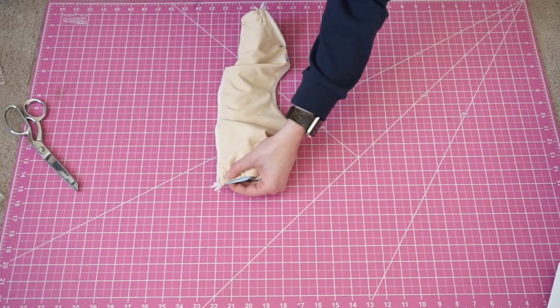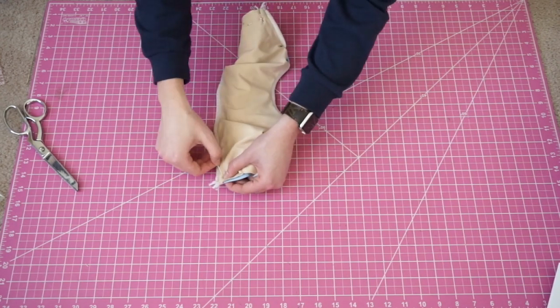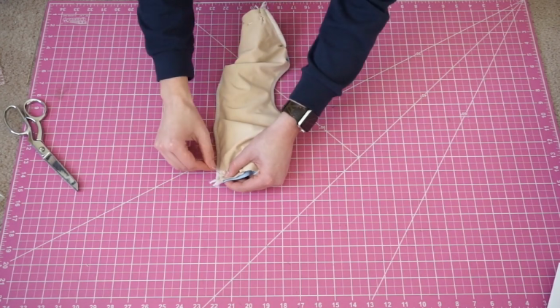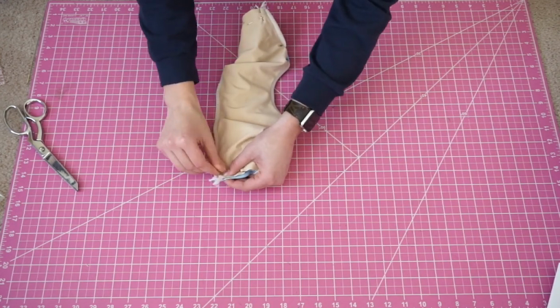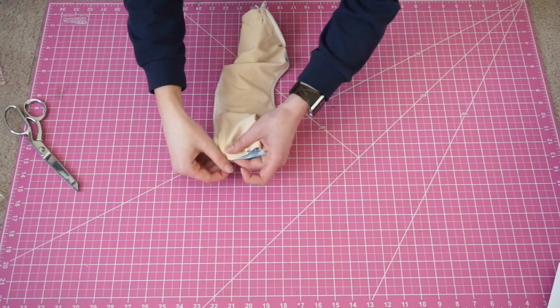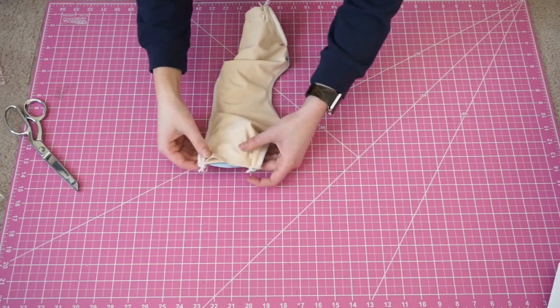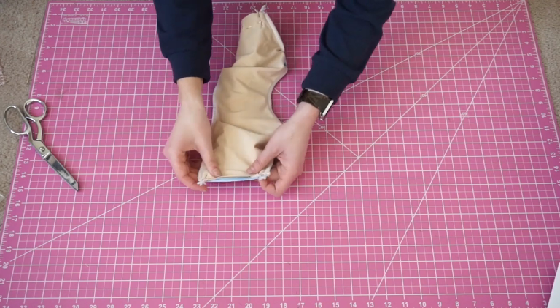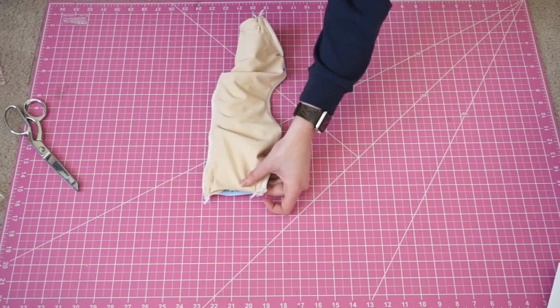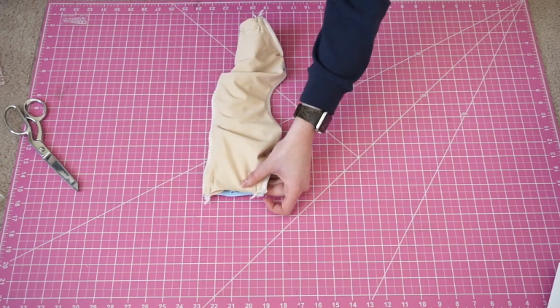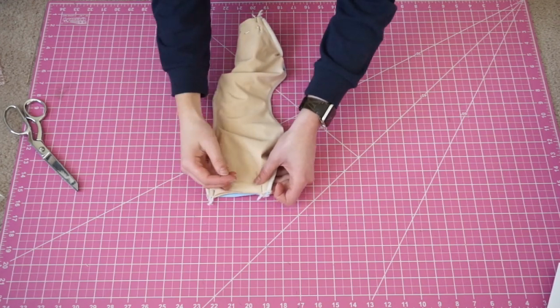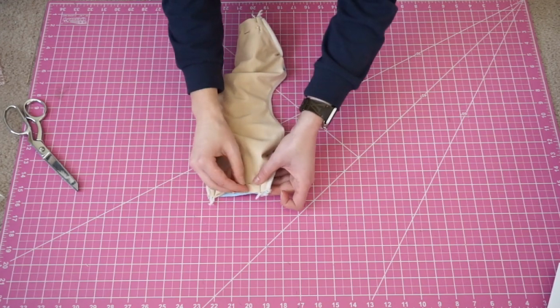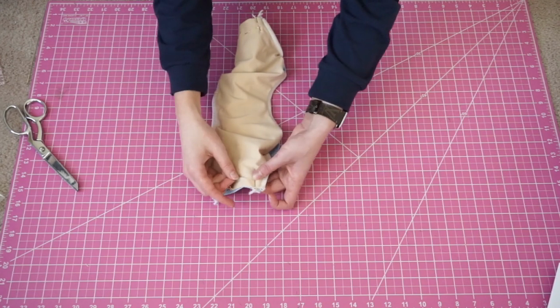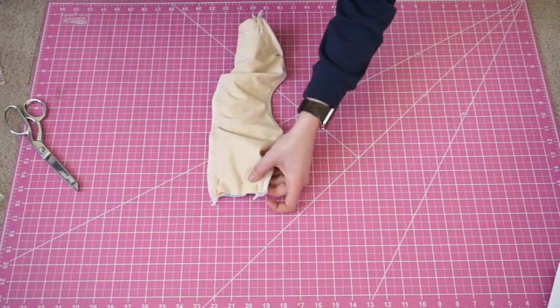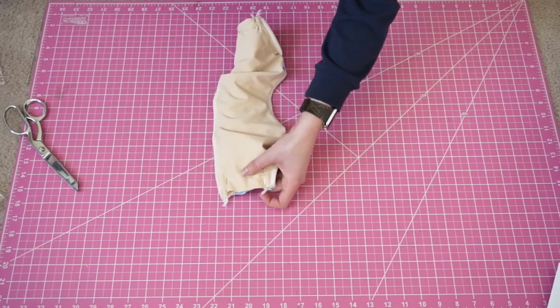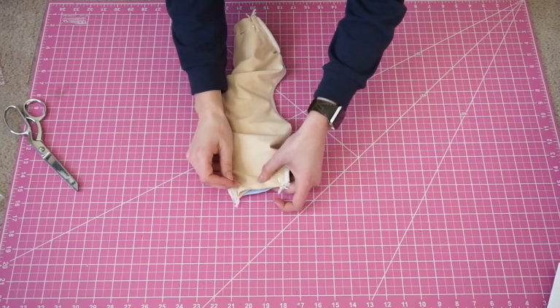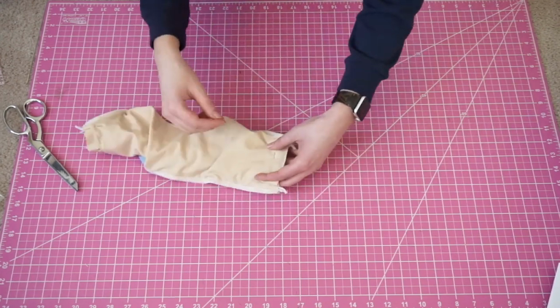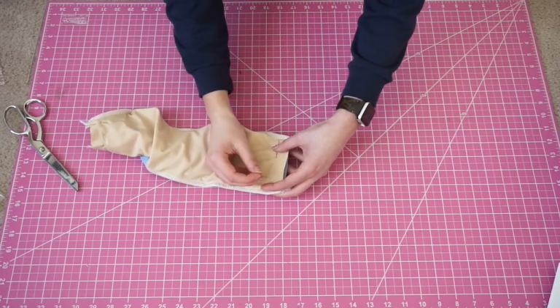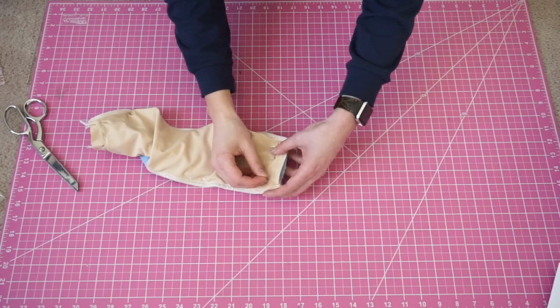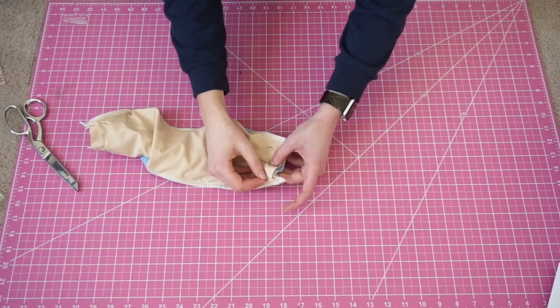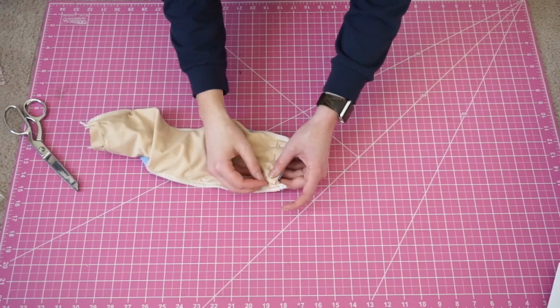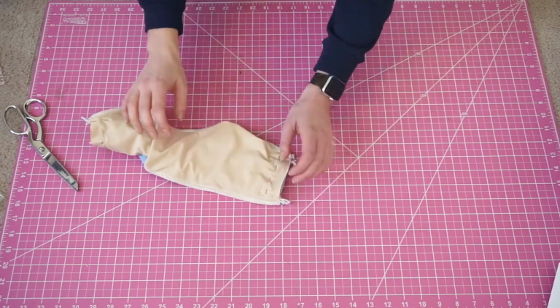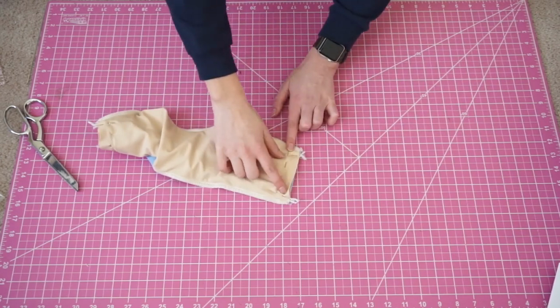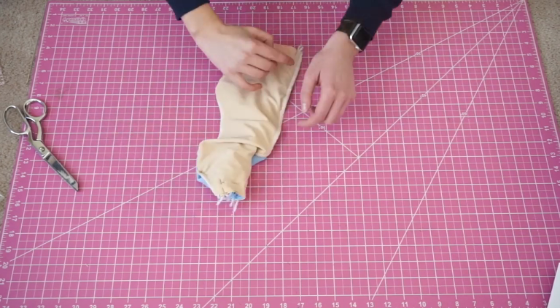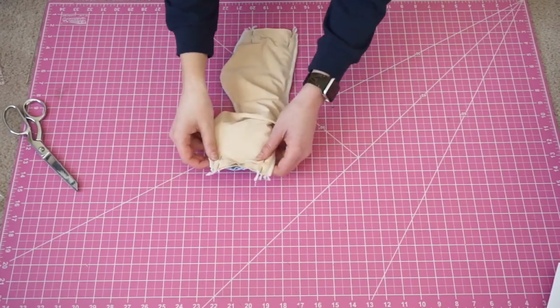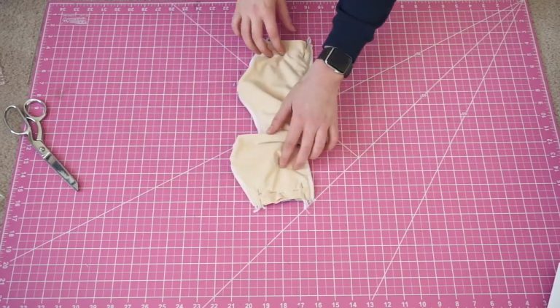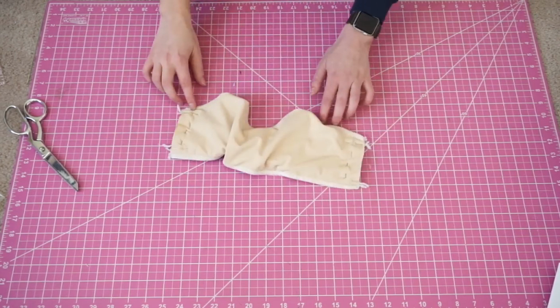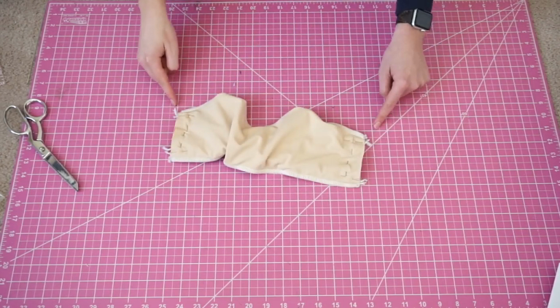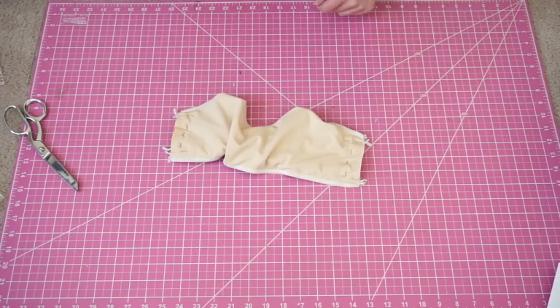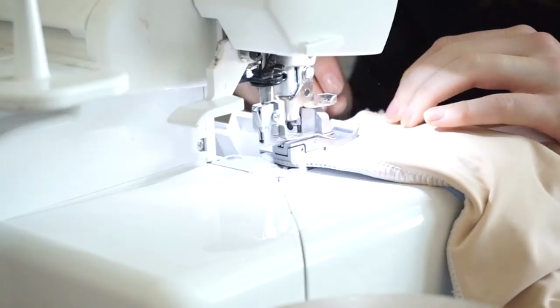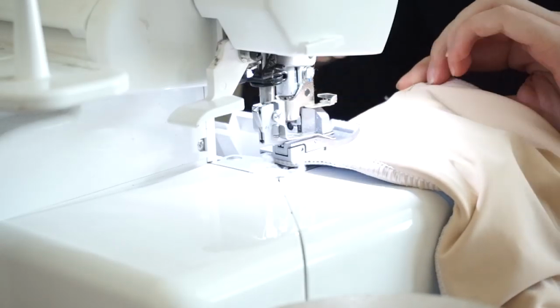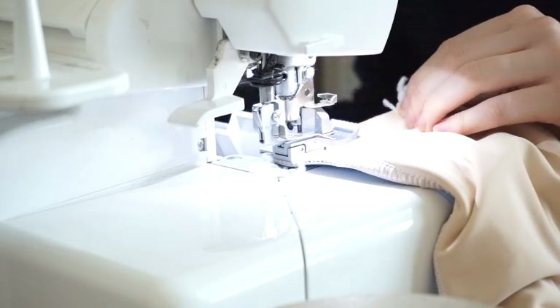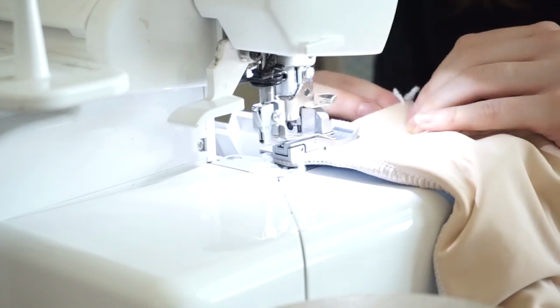Now pin the sides together making sure that the back piece is not twisted inside. Double-check that your right sides are together and then sew the sides across all four layers of fabric.